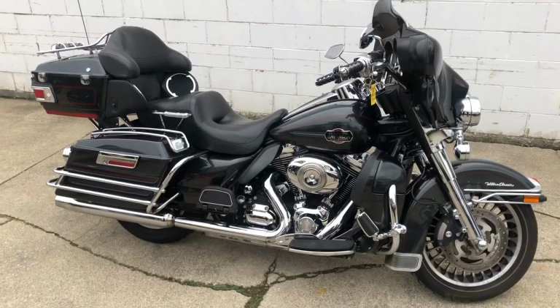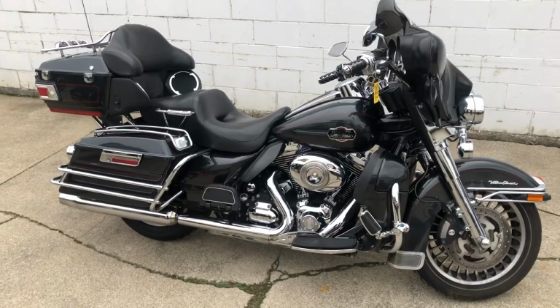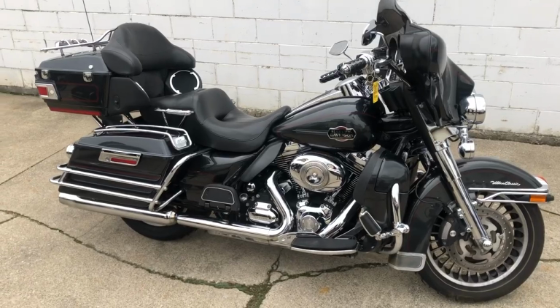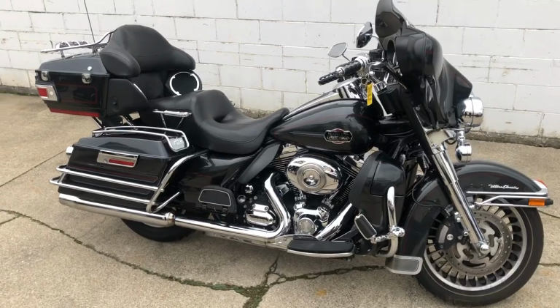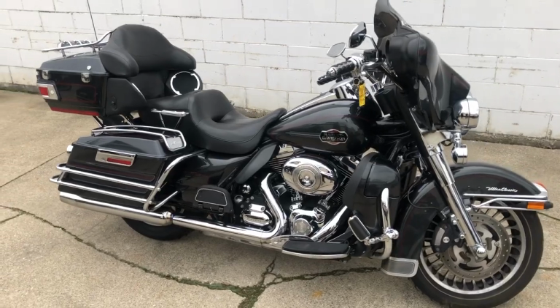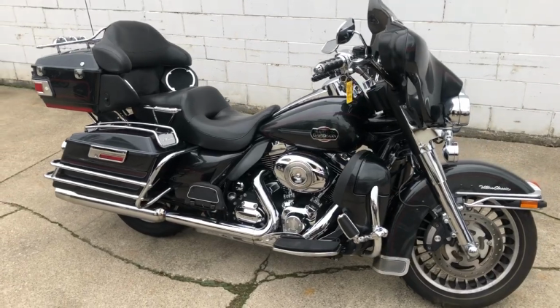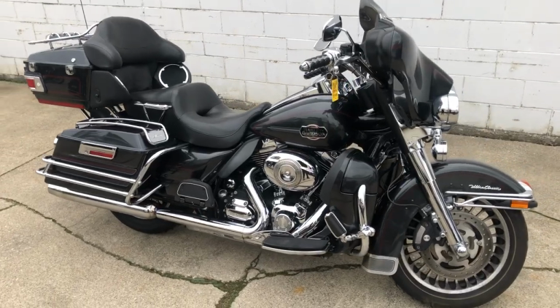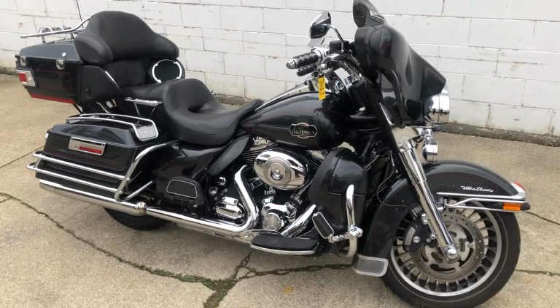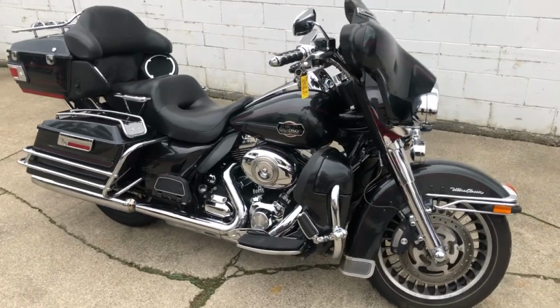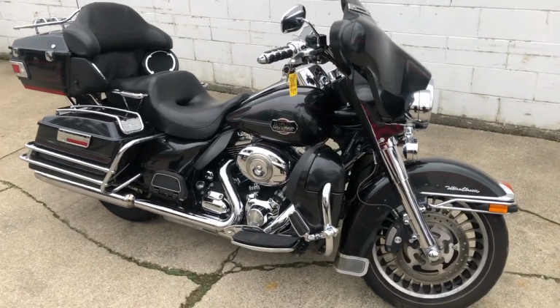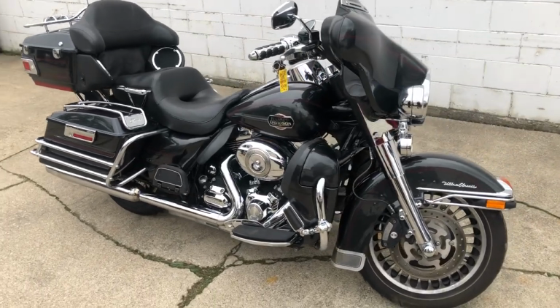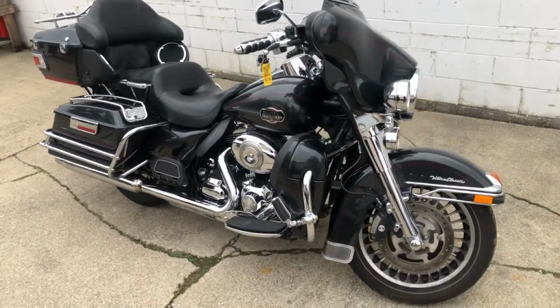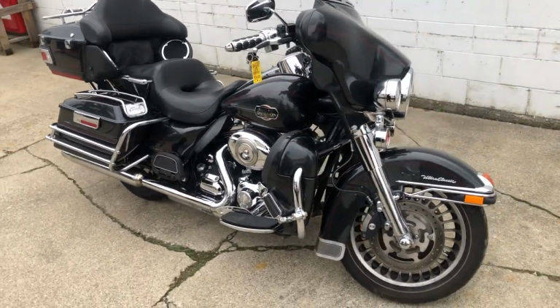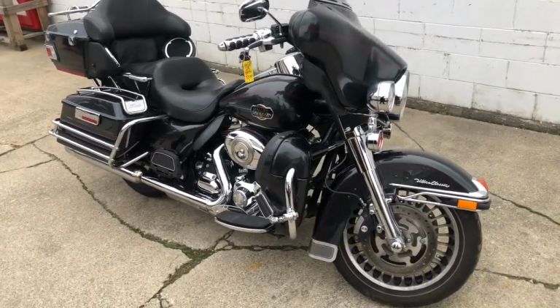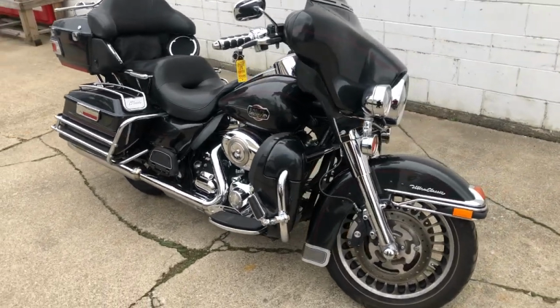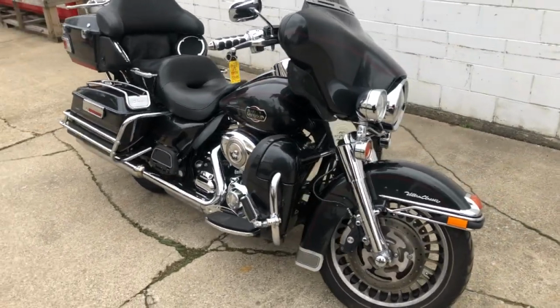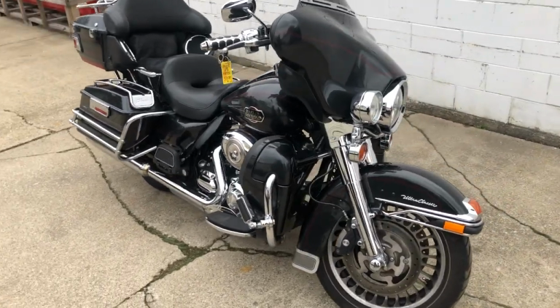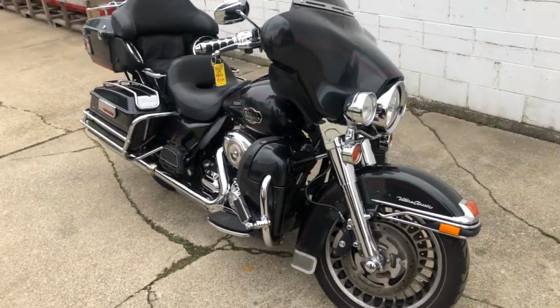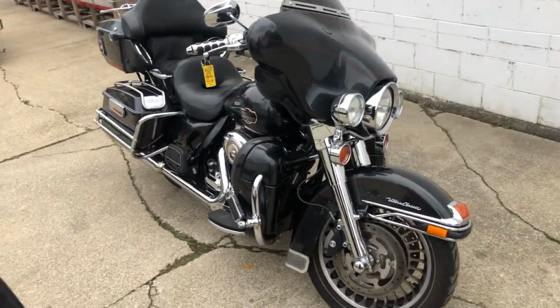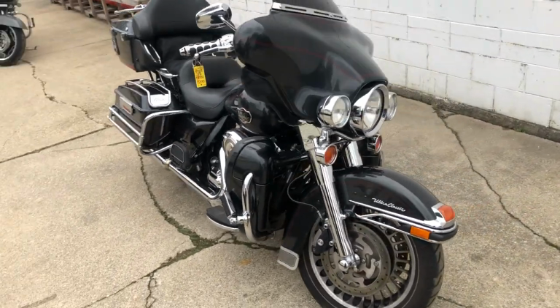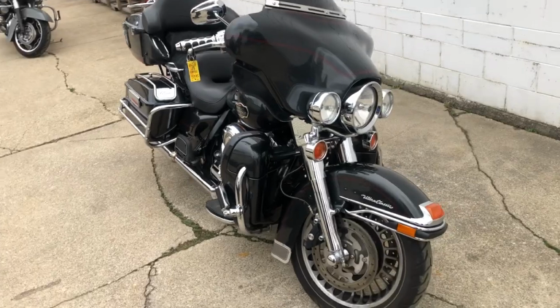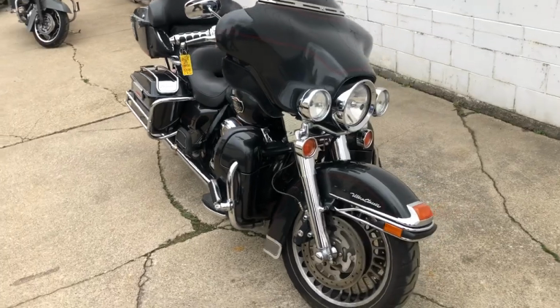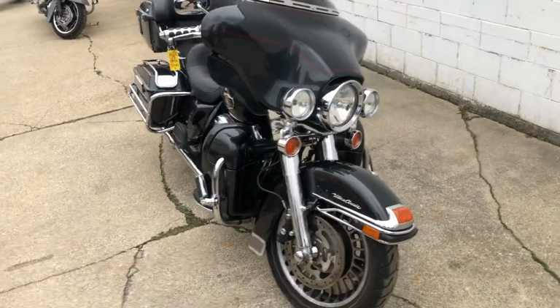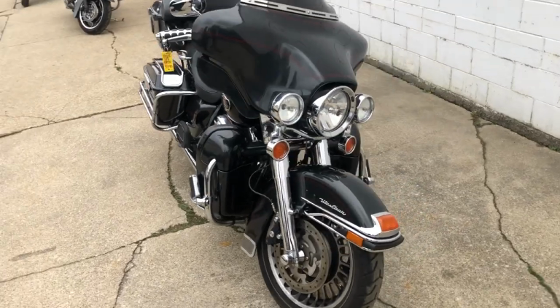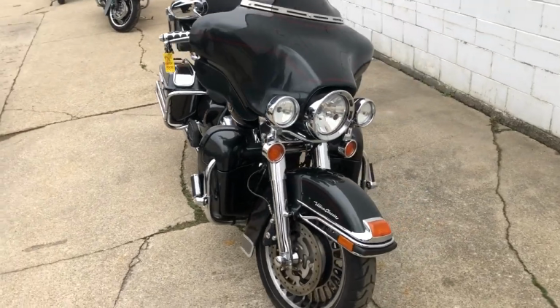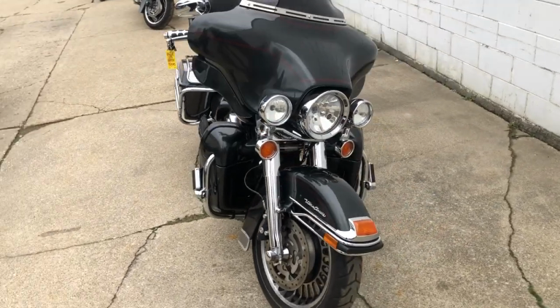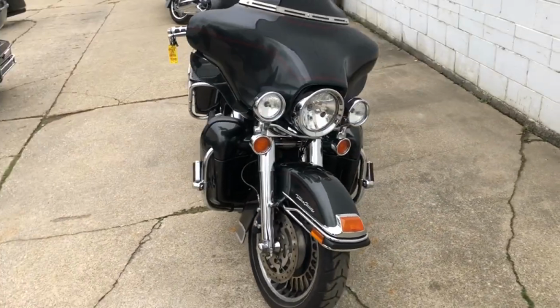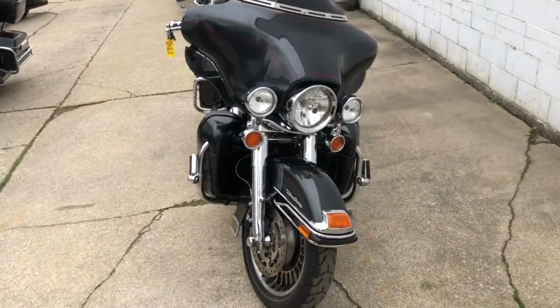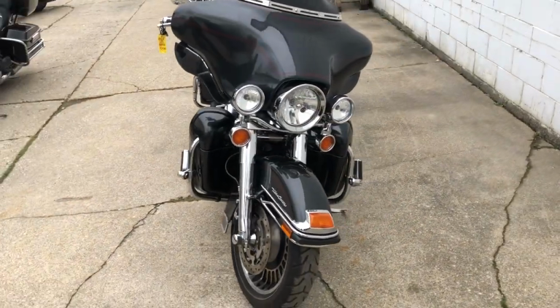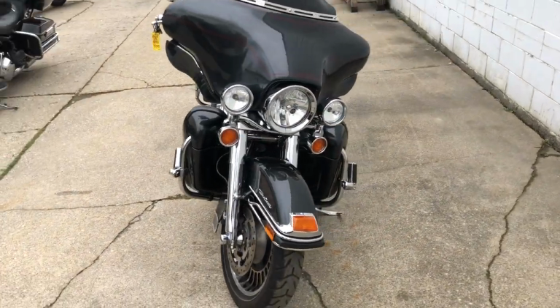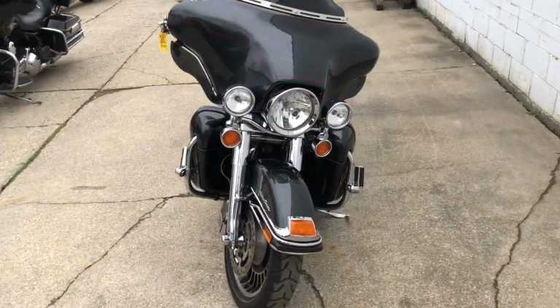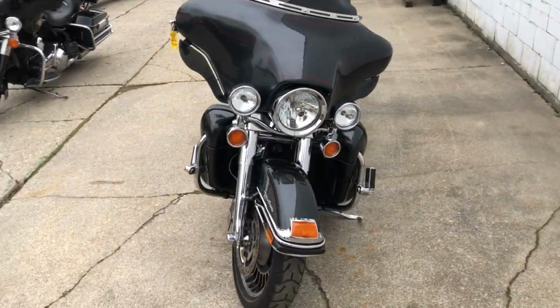ApprovalPowerSports.com here, doing some videos on some stuff that just rolled into the showroom. Anybody looking for a used Harley-Davidson, we've got over 250 on the showroom floor right now.